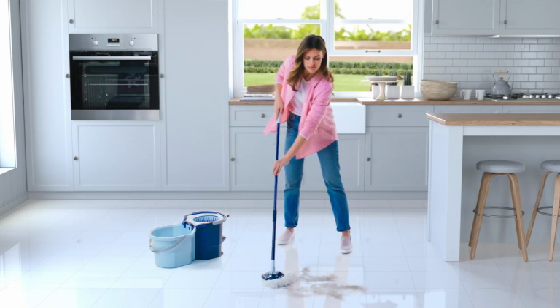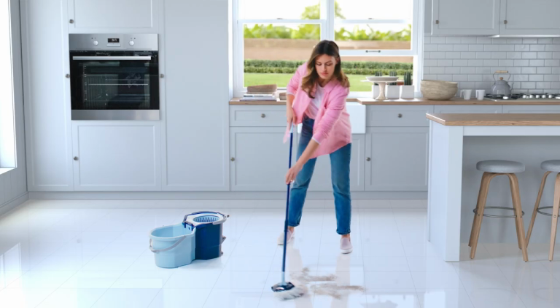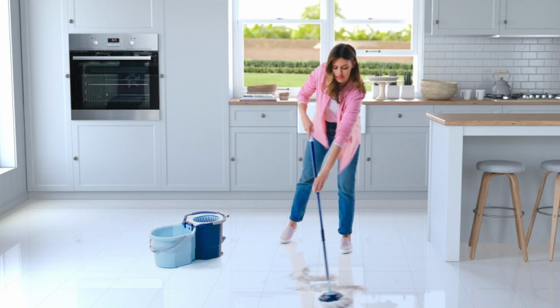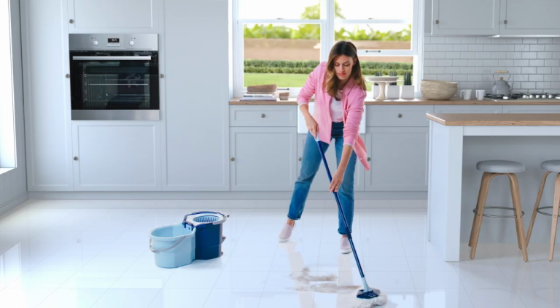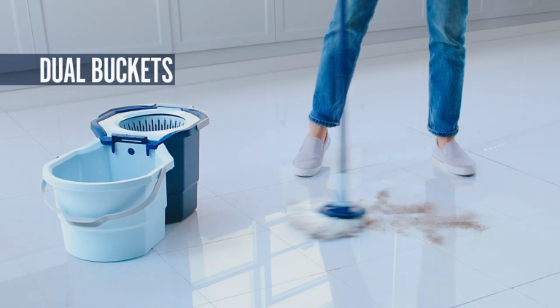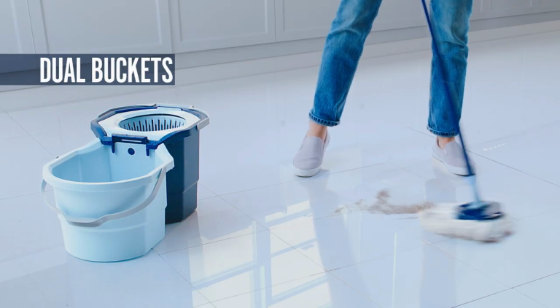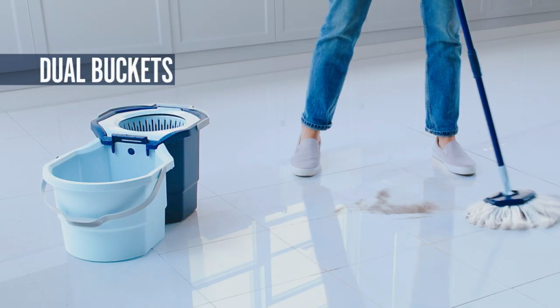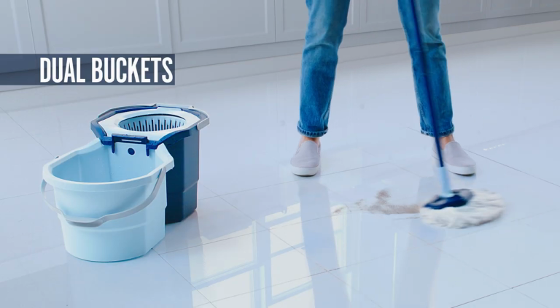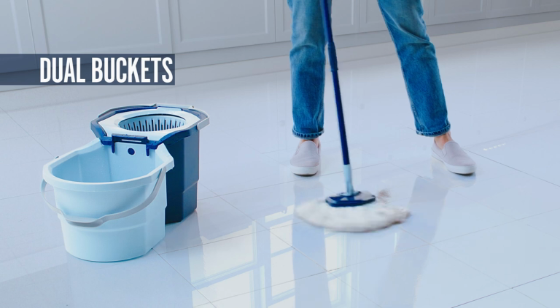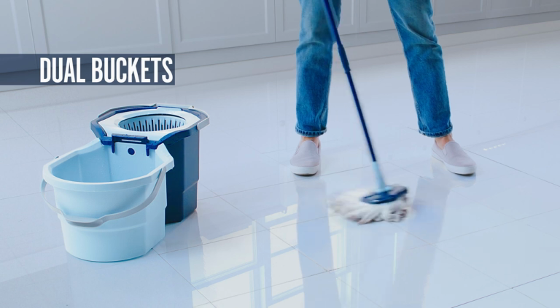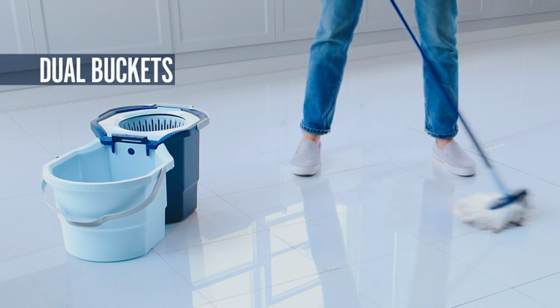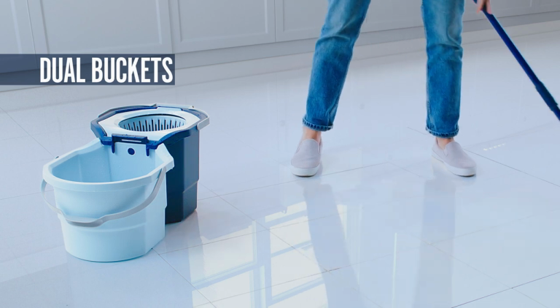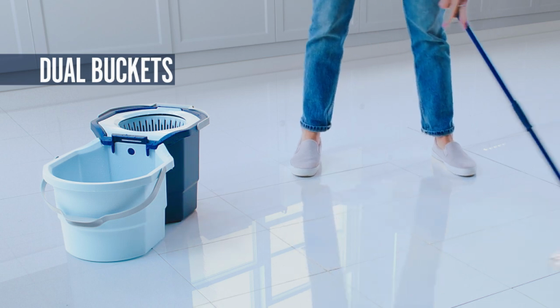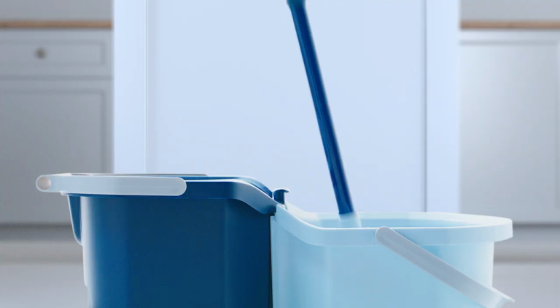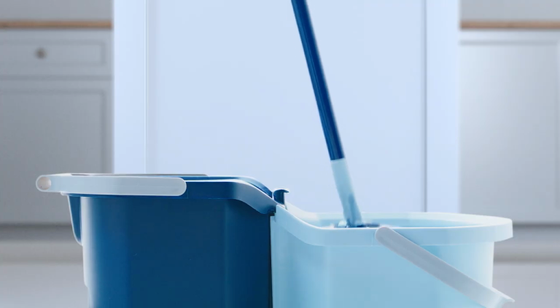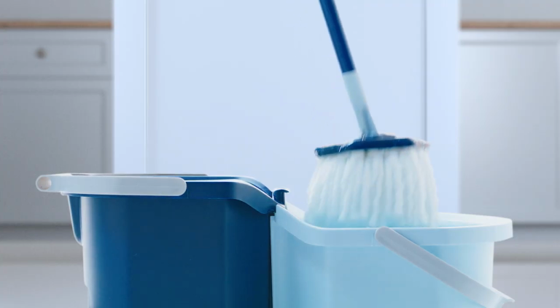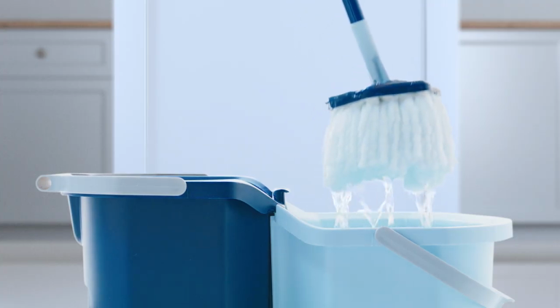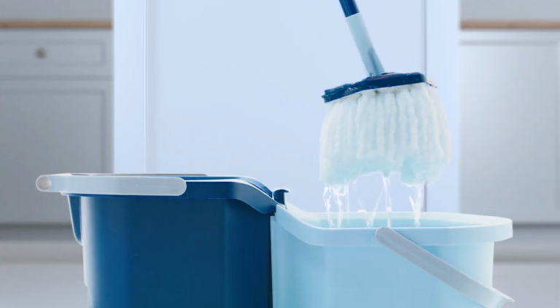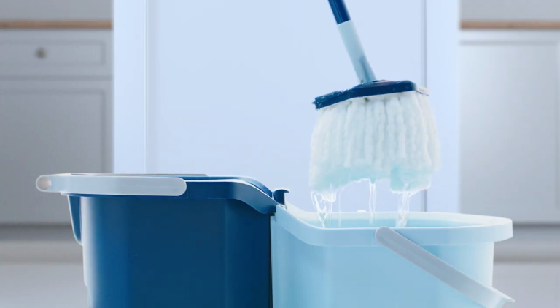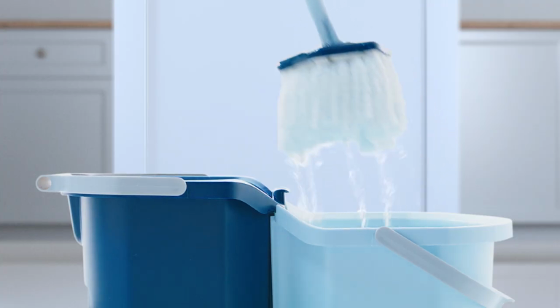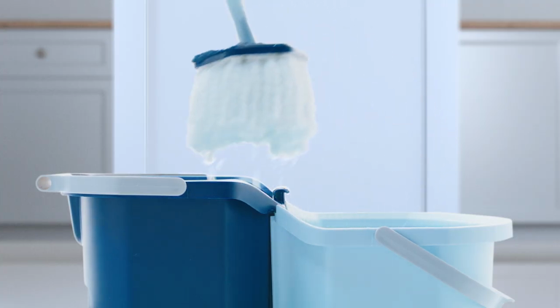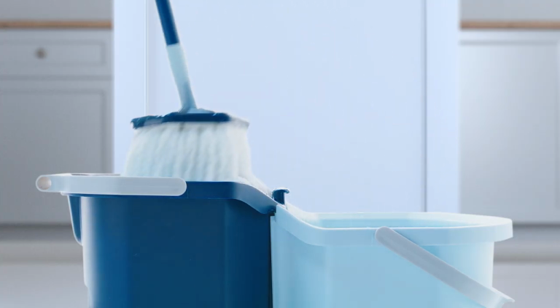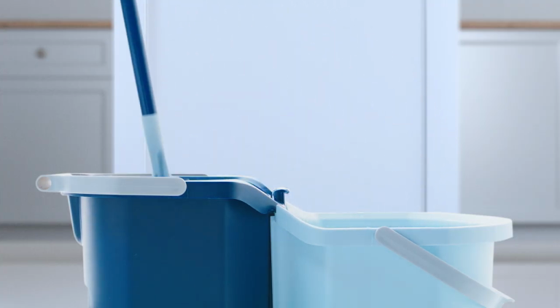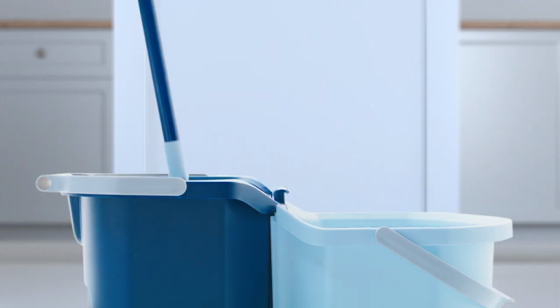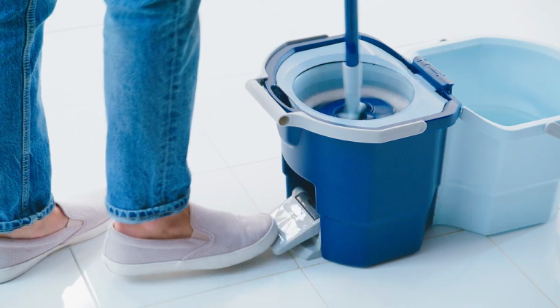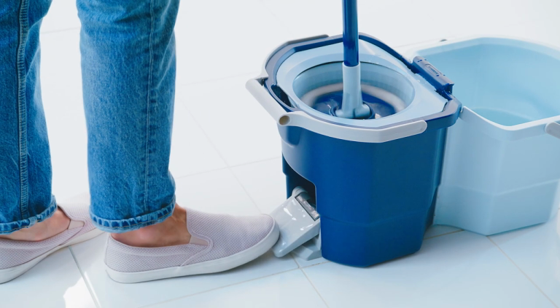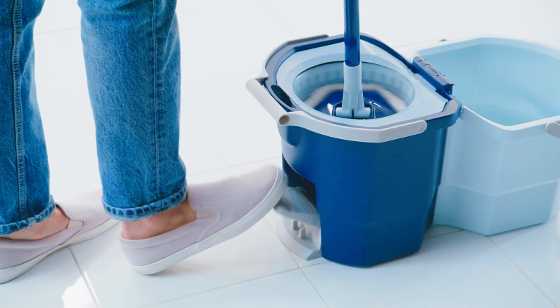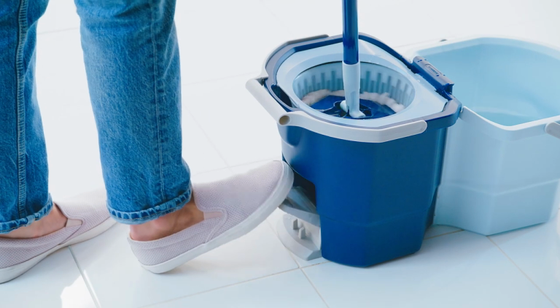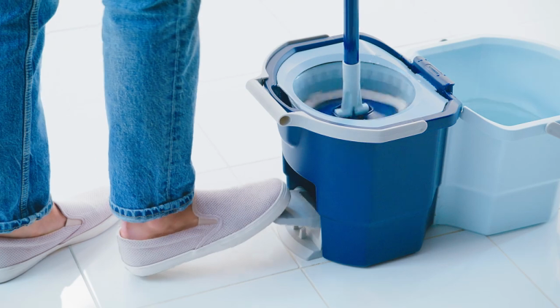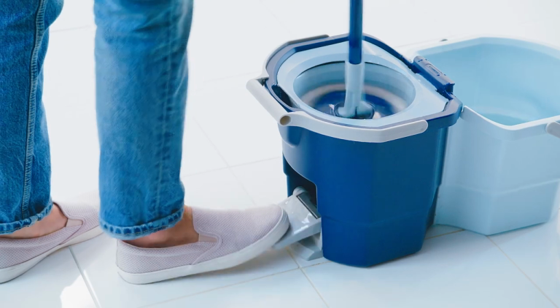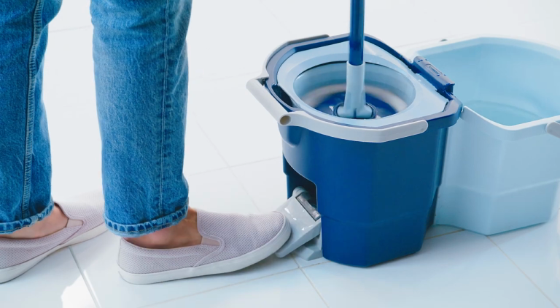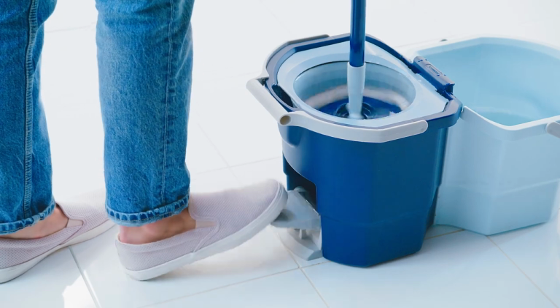Unlike old-fashioned spin mops, Casa Bella has two separate containers — one for the clean water, and one to spin-rinse out the dirty water.